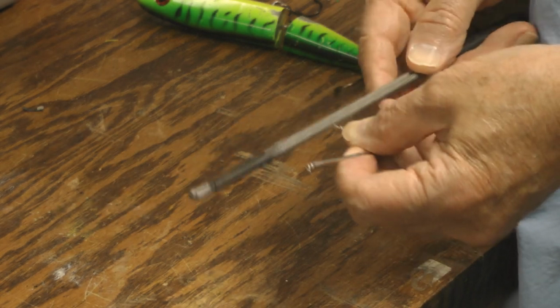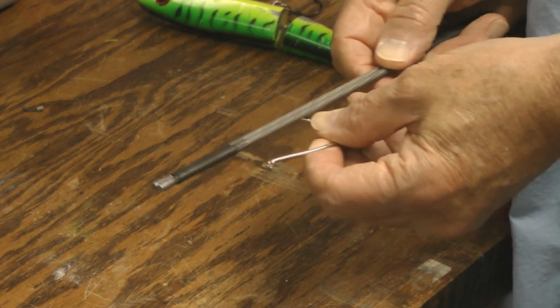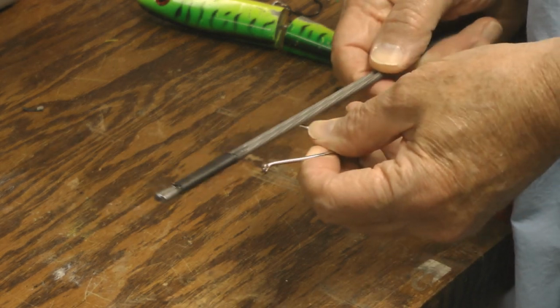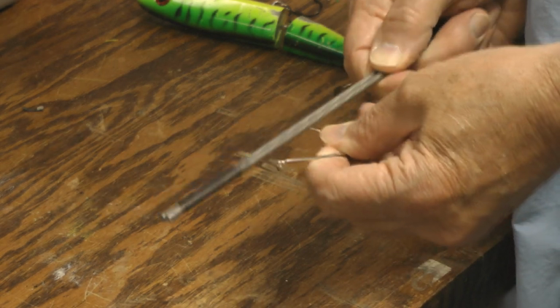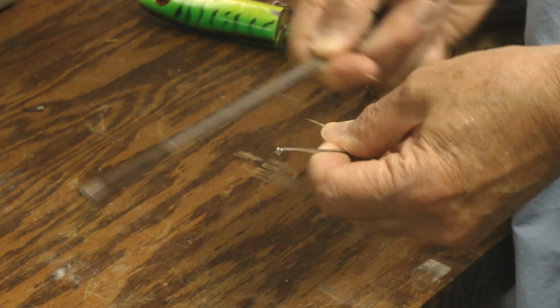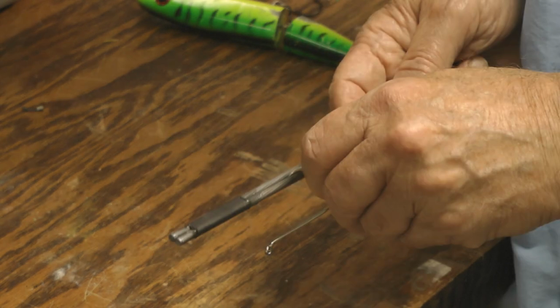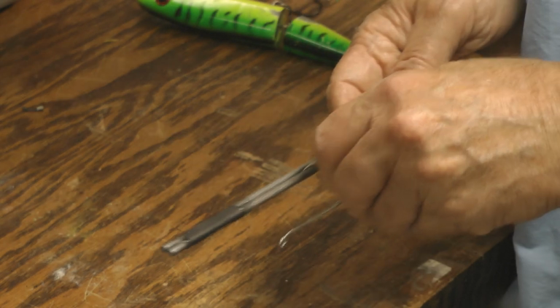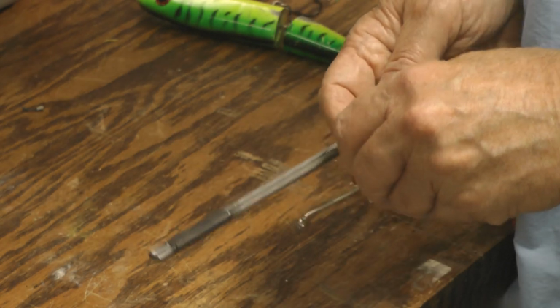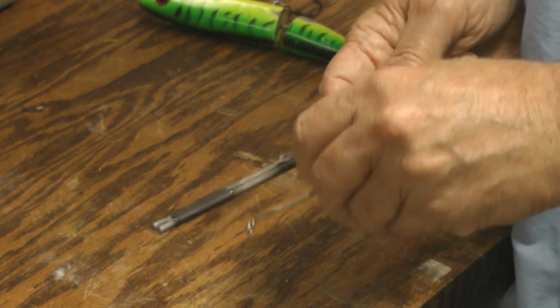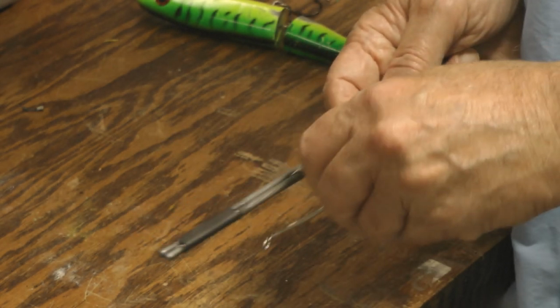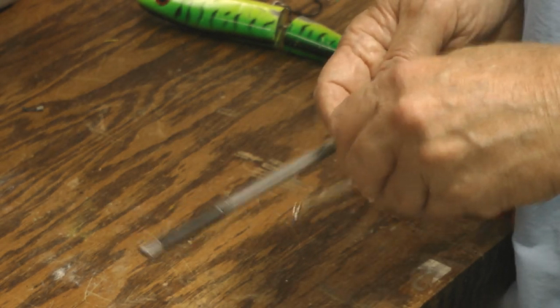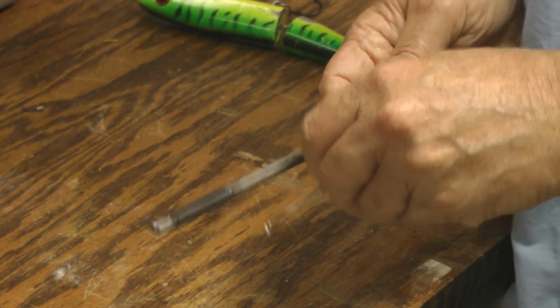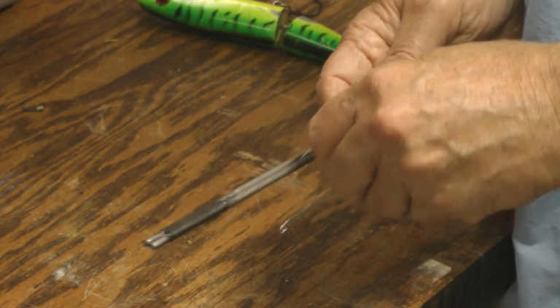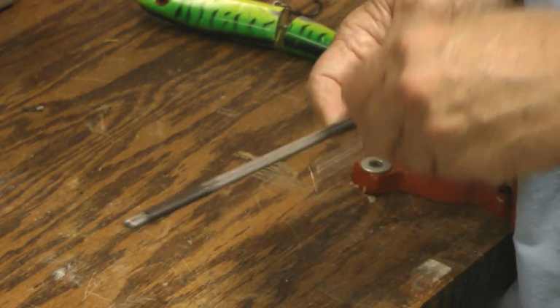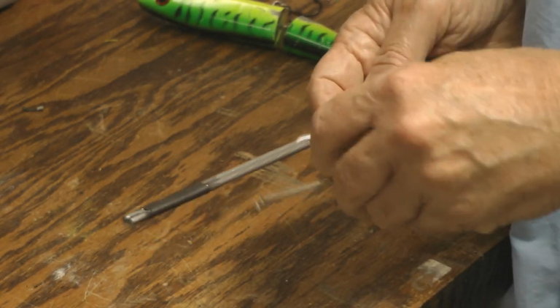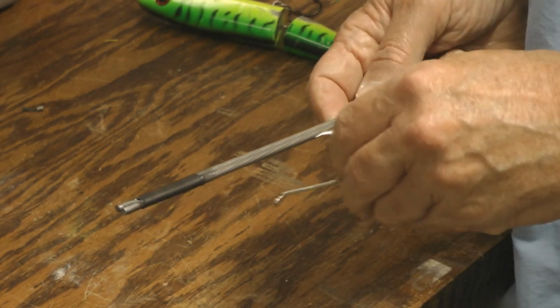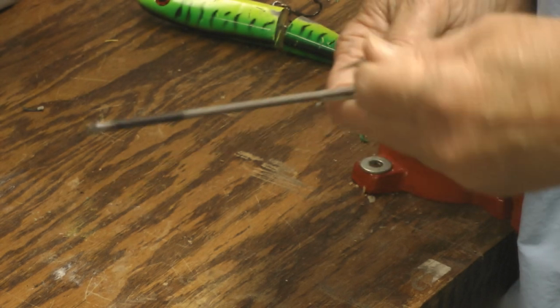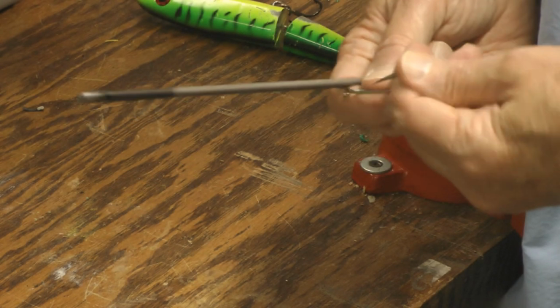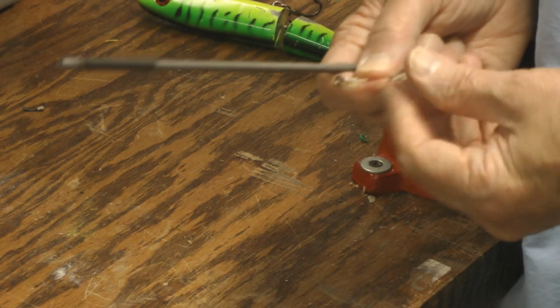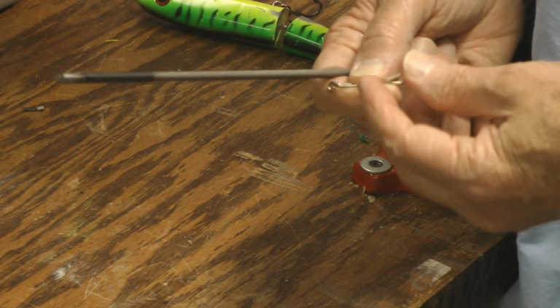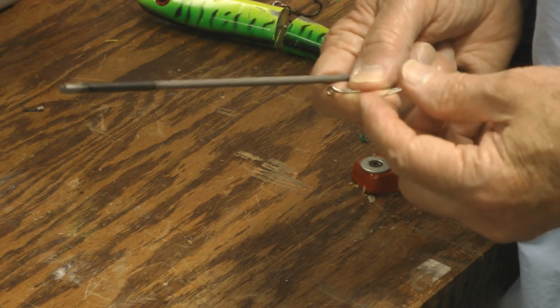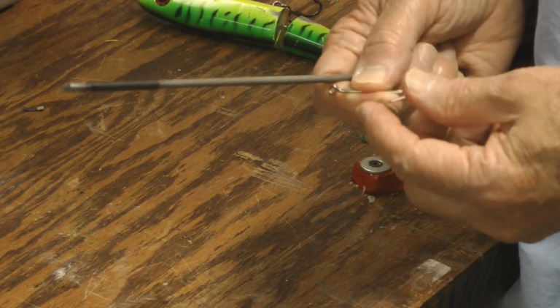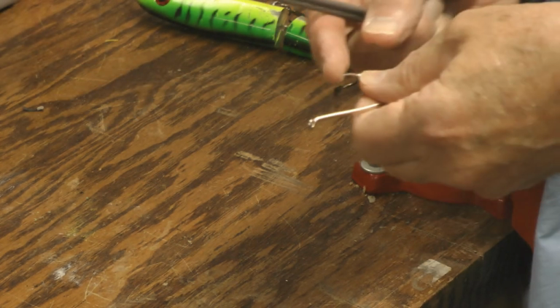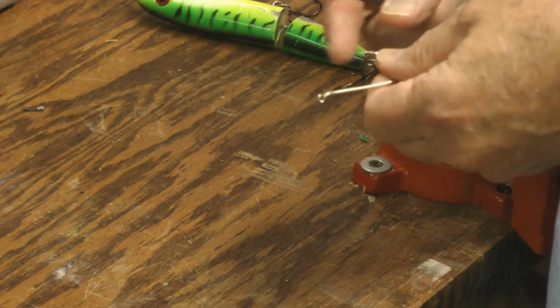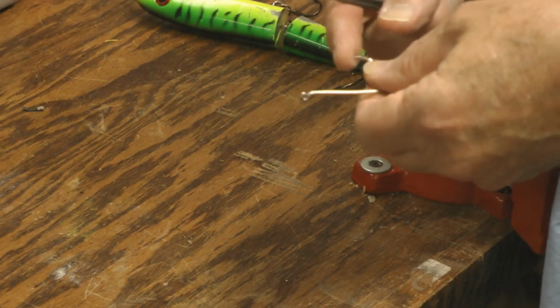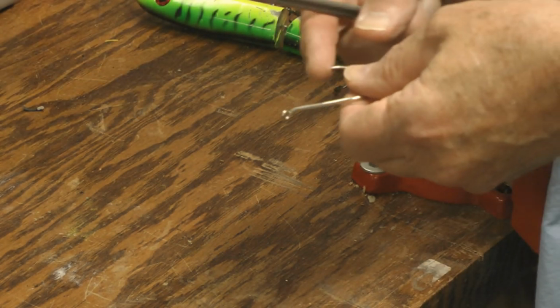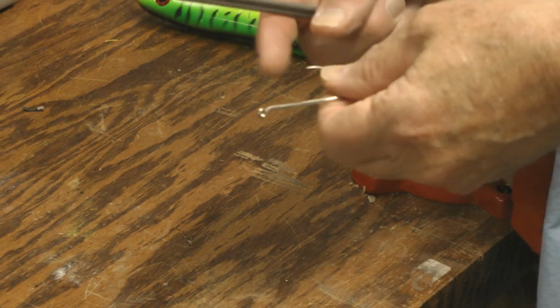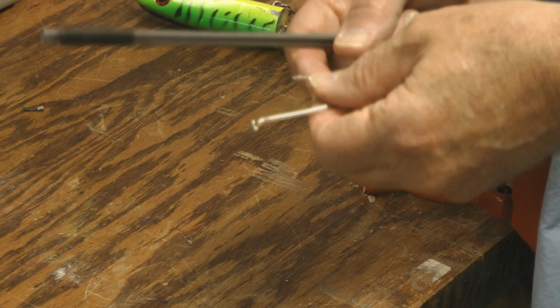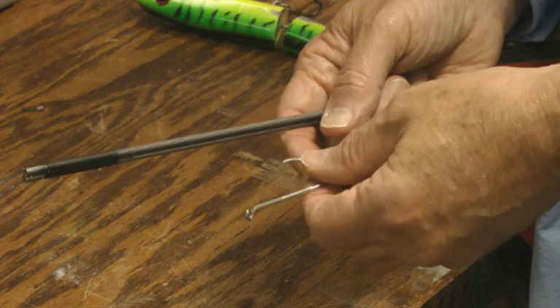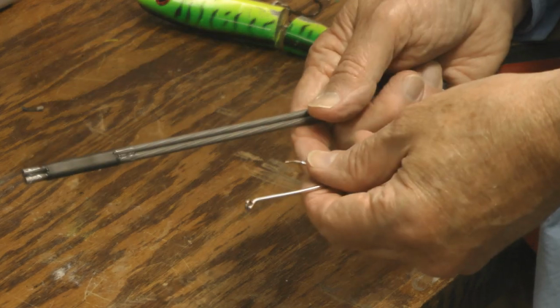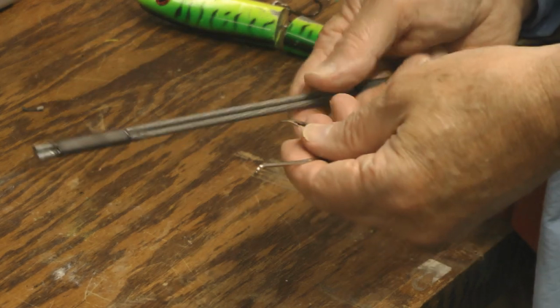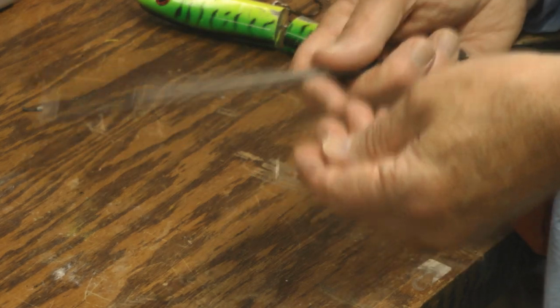And it works great on single hooks also. You can just hang on to the hook — makes them just sticky sharp. They work great.